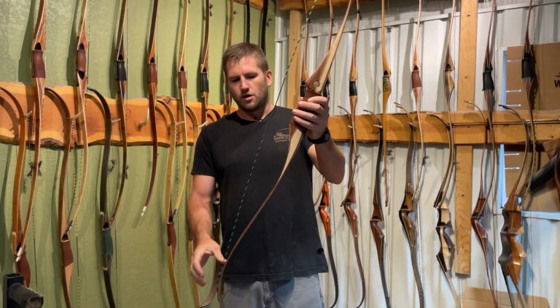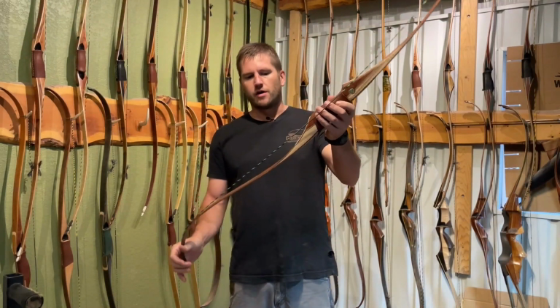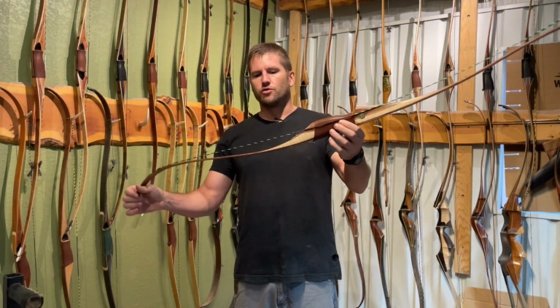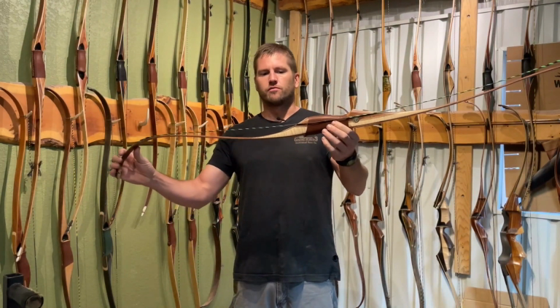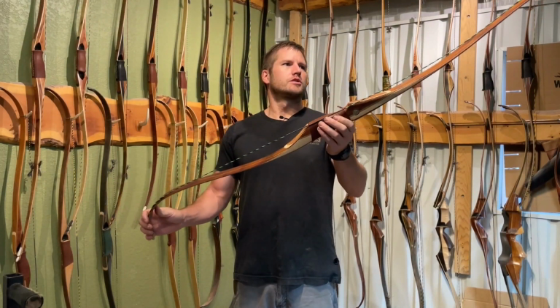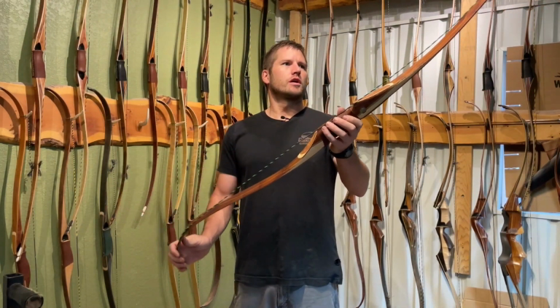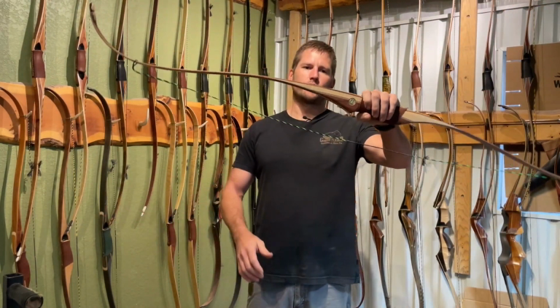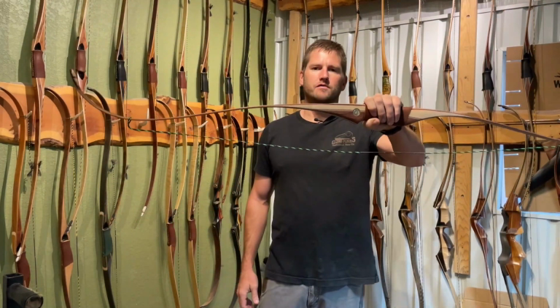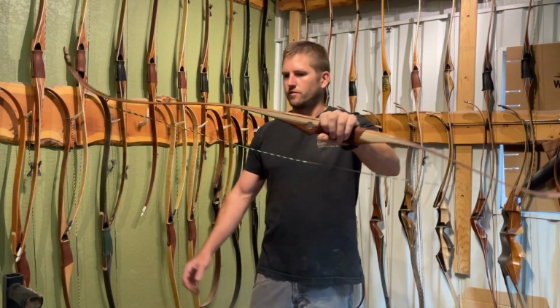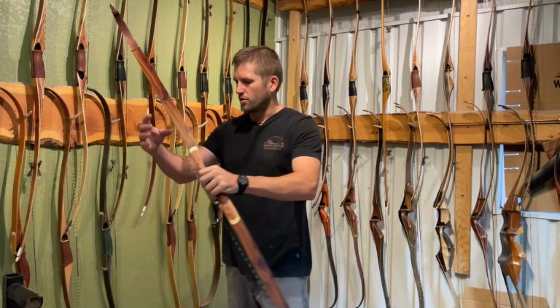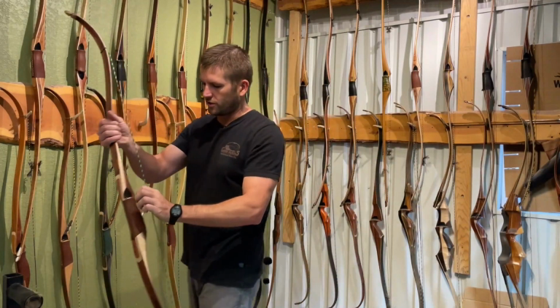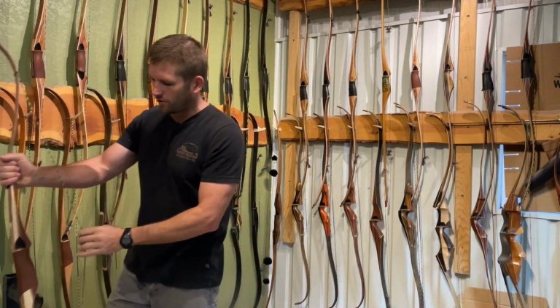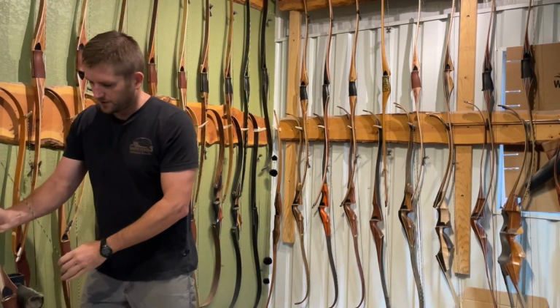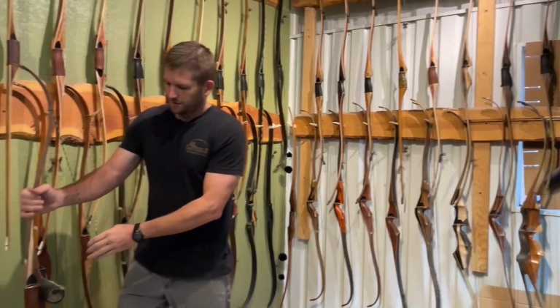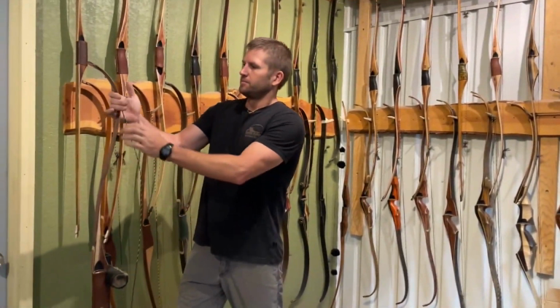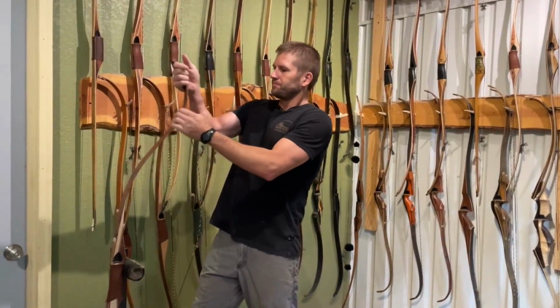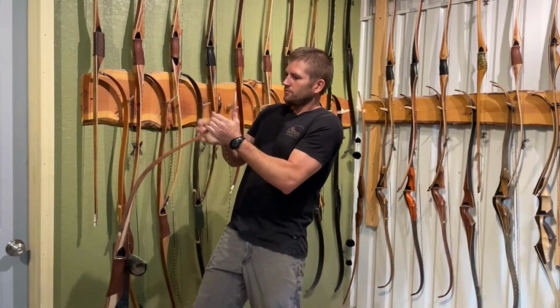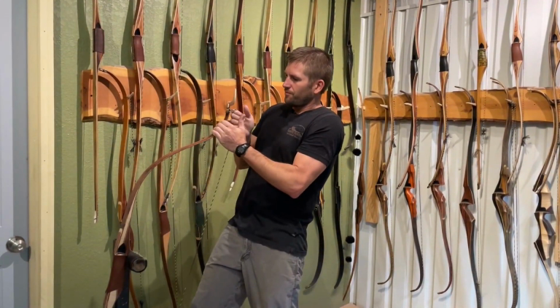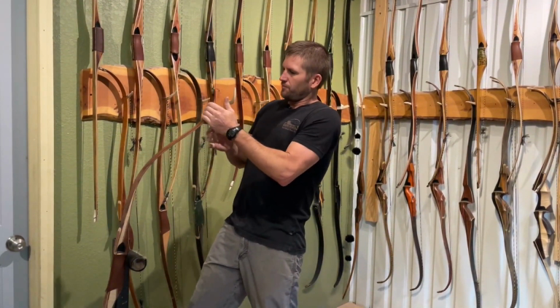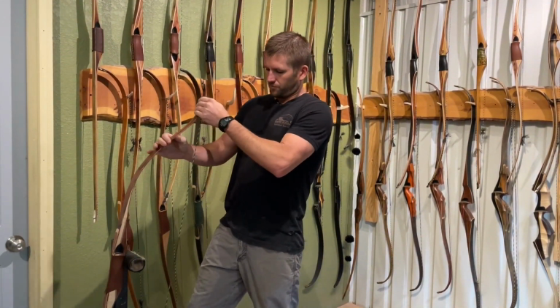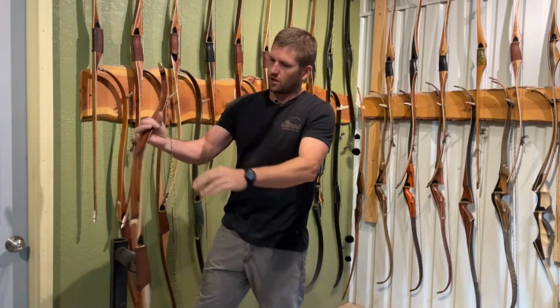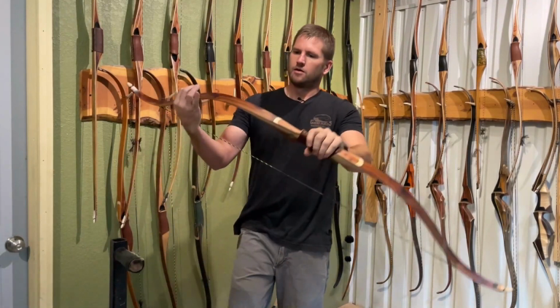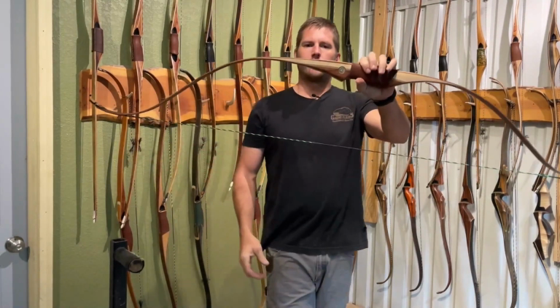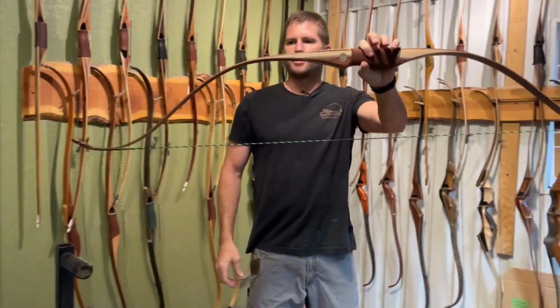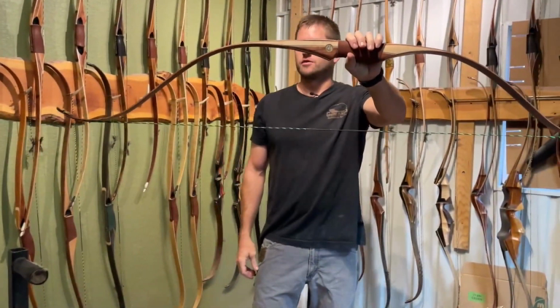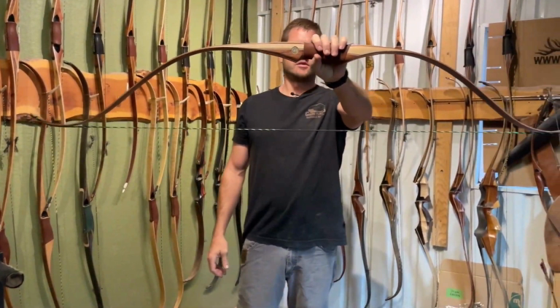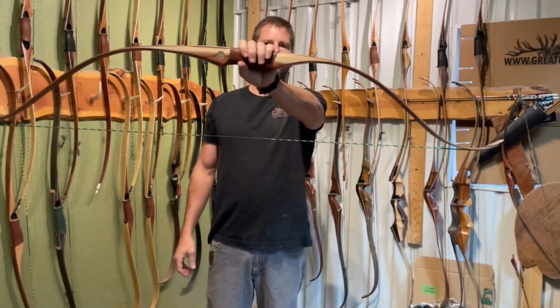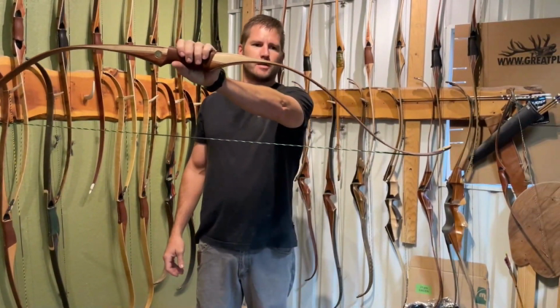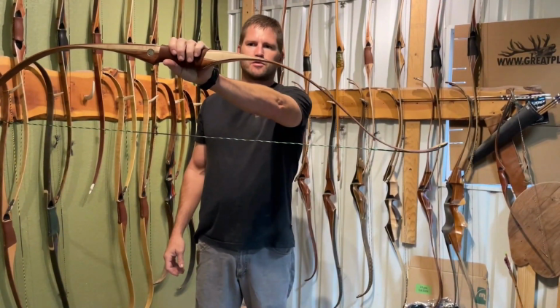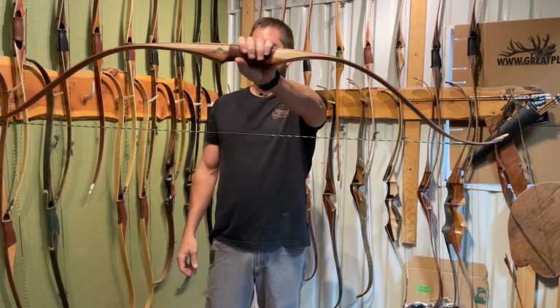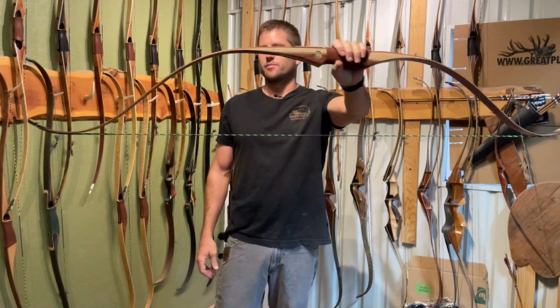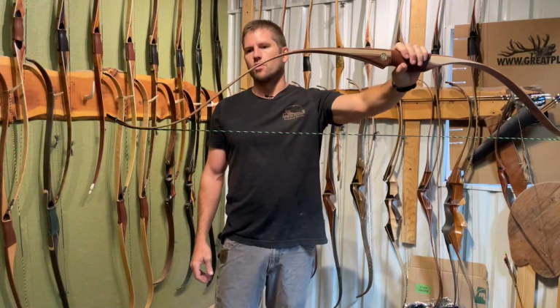It's a very smooth bow. When it's strung it has the profile somewhat of a horse bow. I'll string it up for you. There you can see it's strung. It's got real pleasing lines. It's a great bow to hang up on your wall.